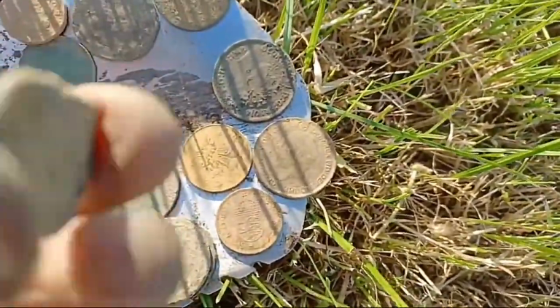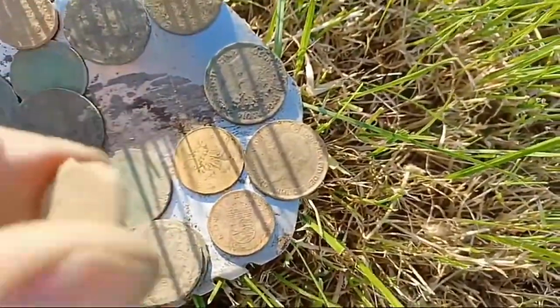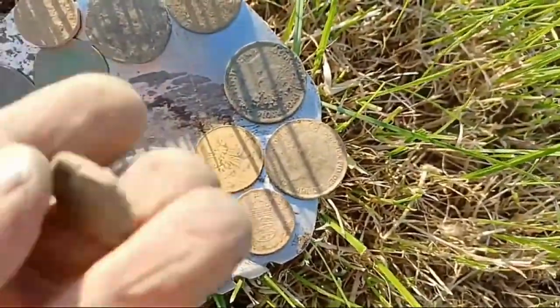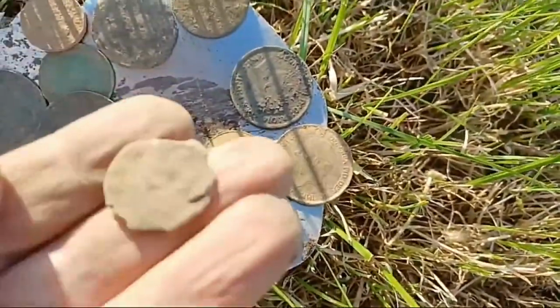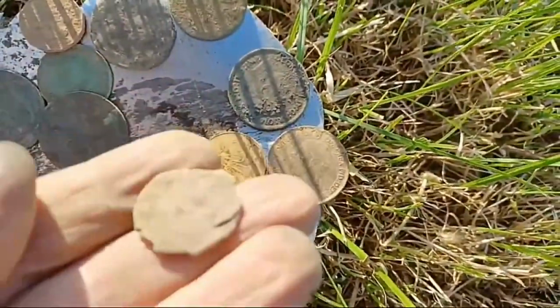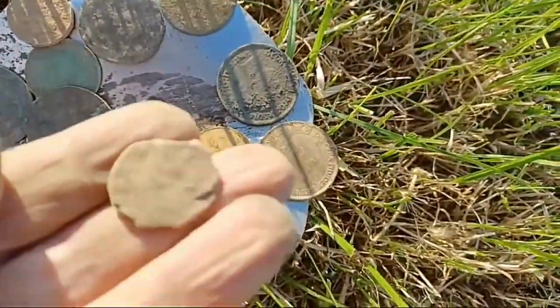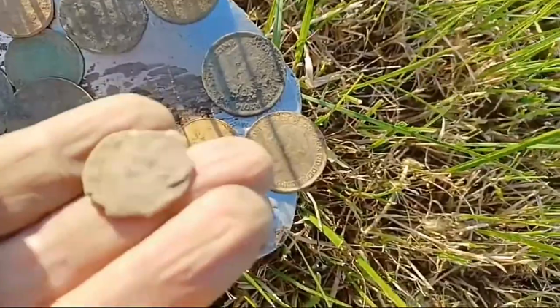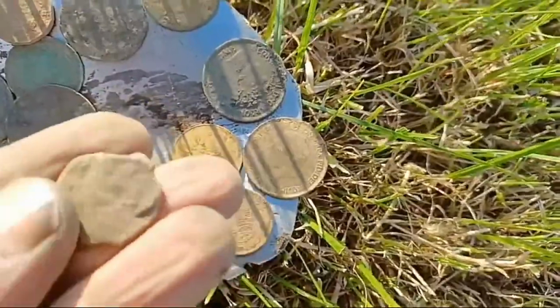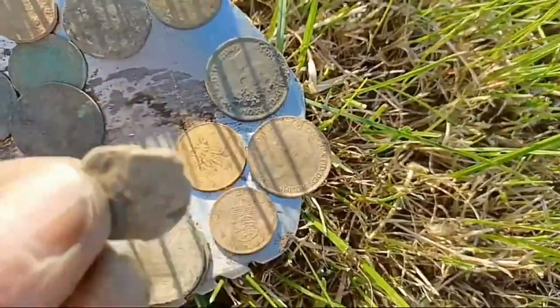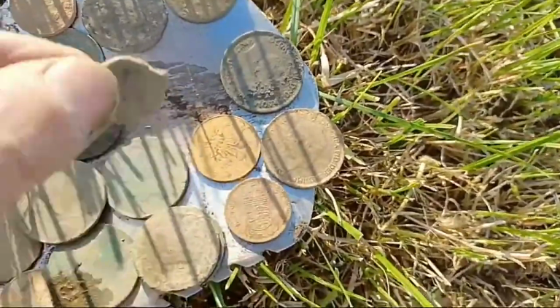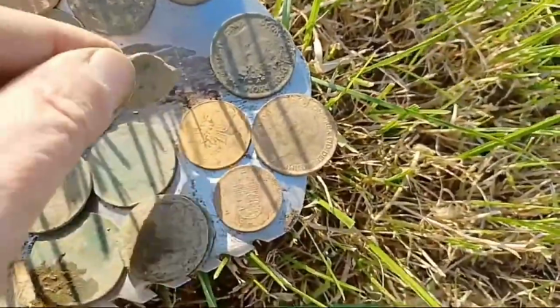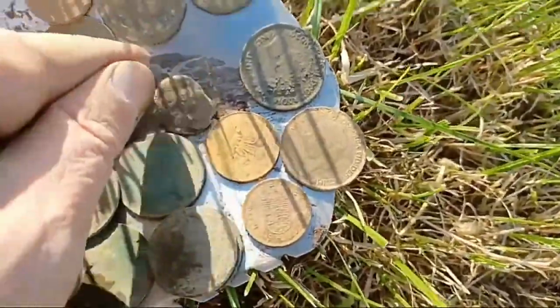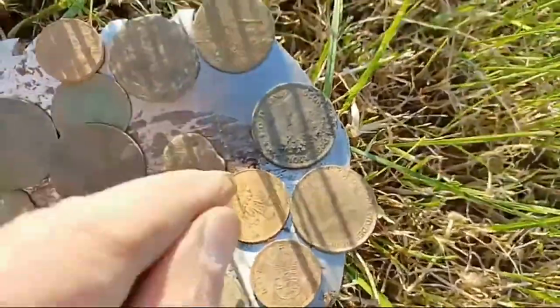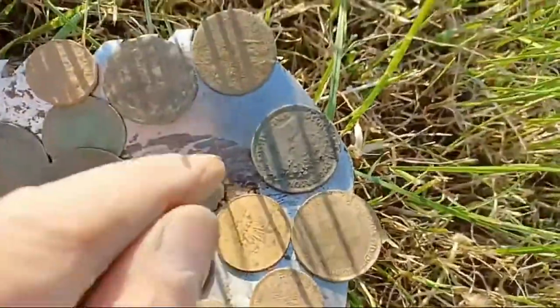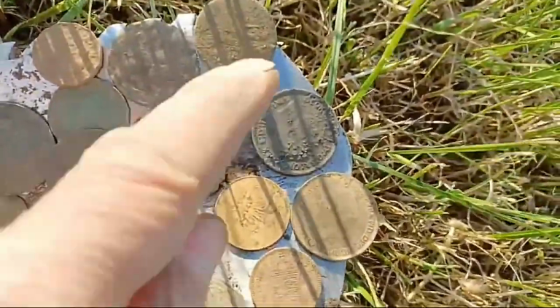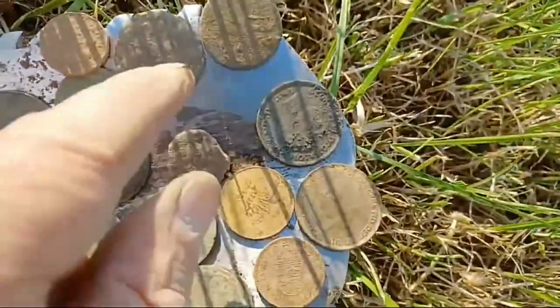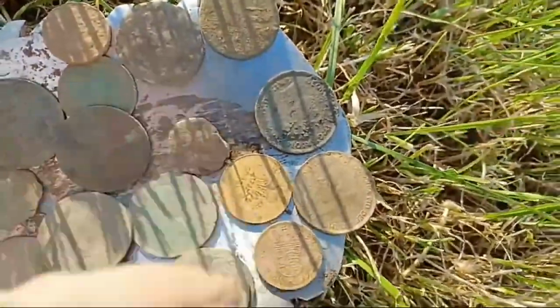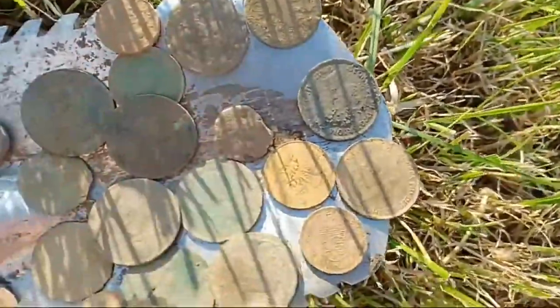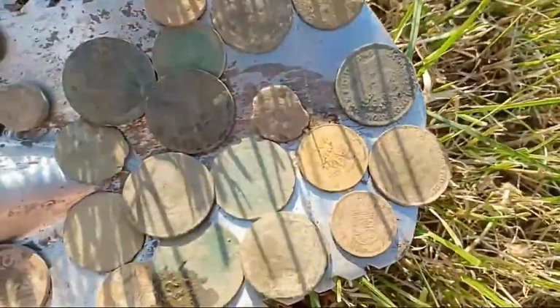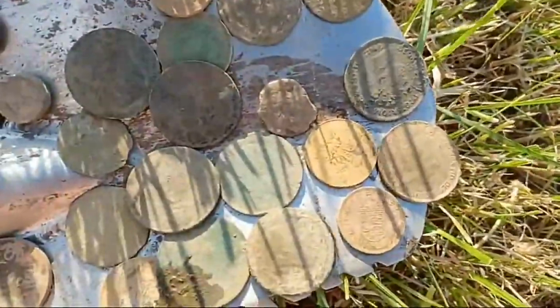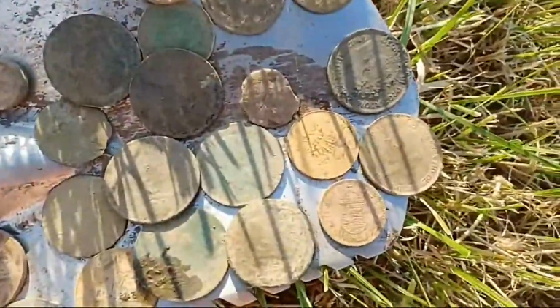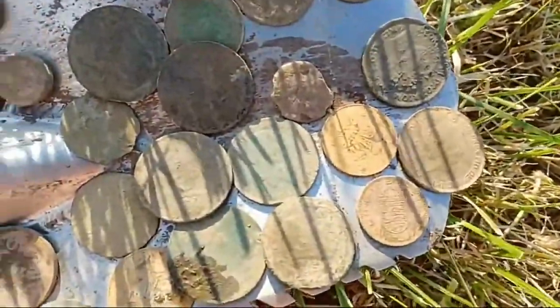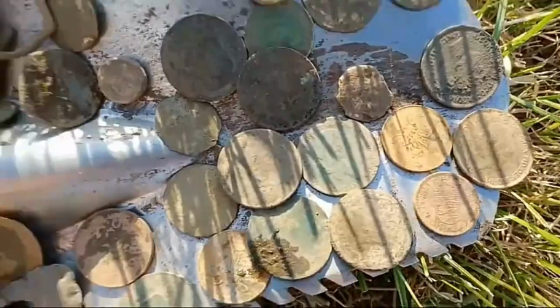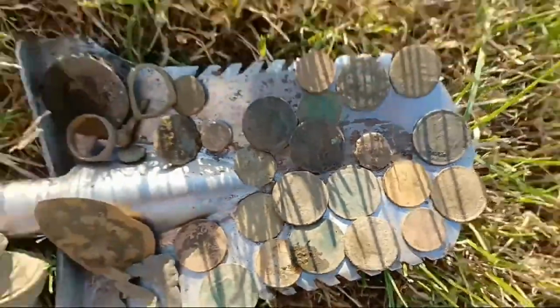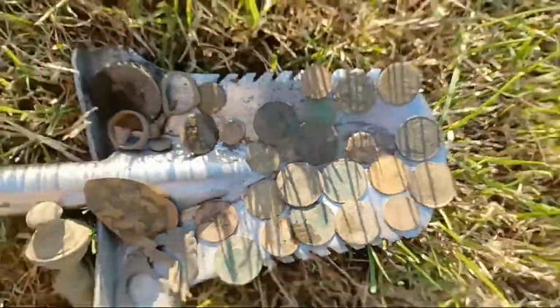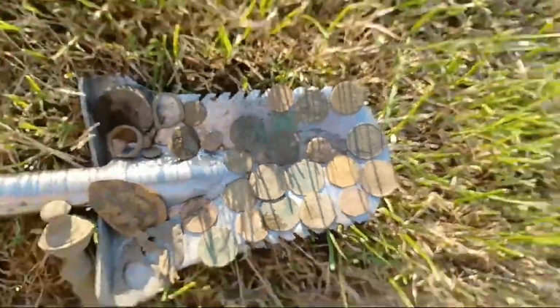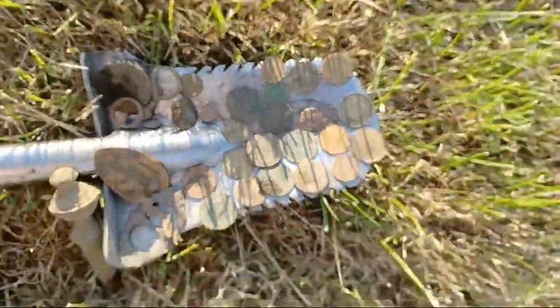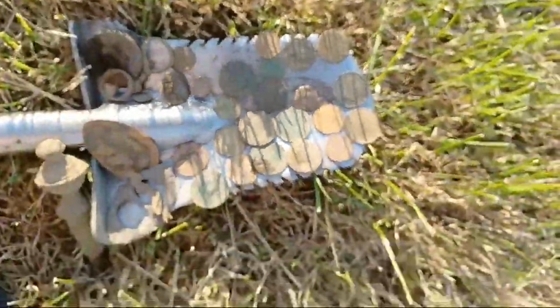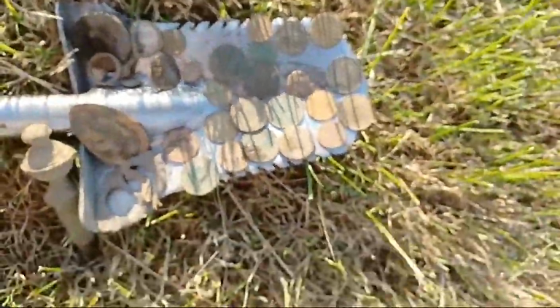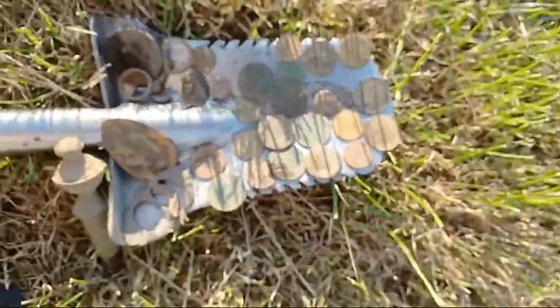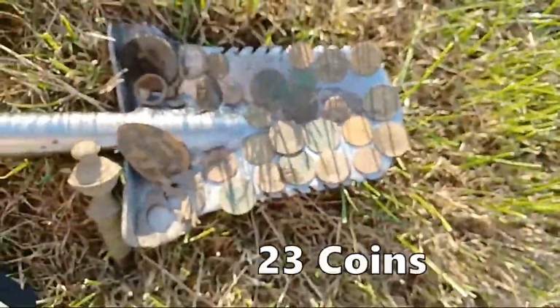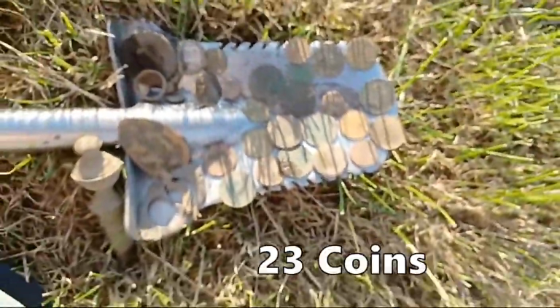A well-worn bag seal, more coins - George the Third - and so really quite a lot of coins there, 23 in total.